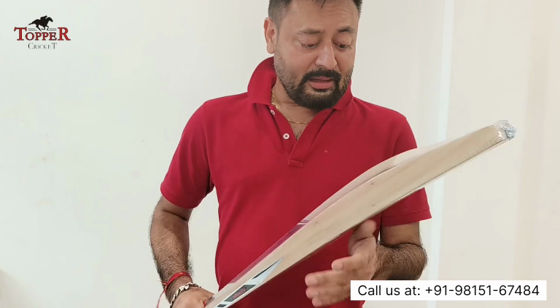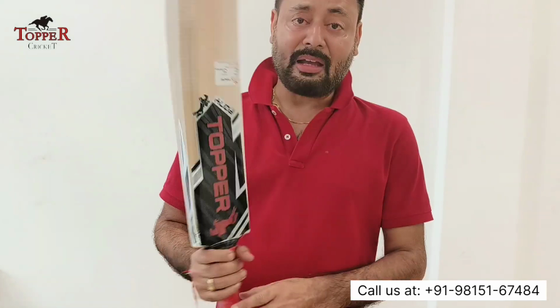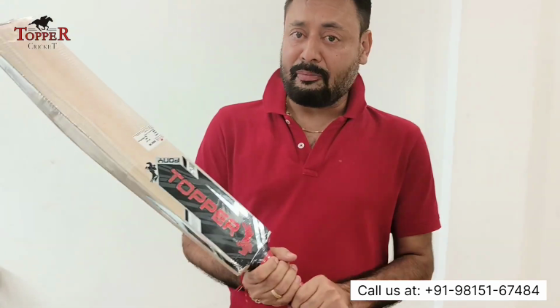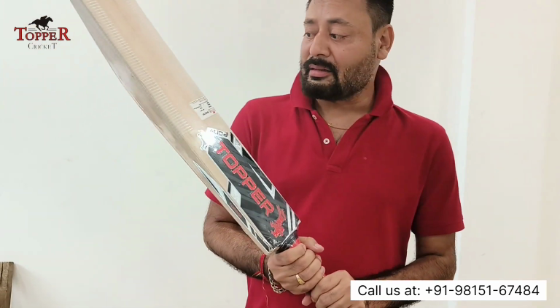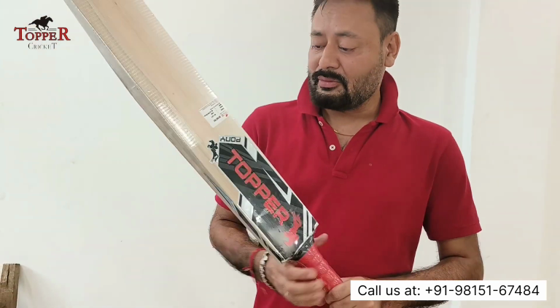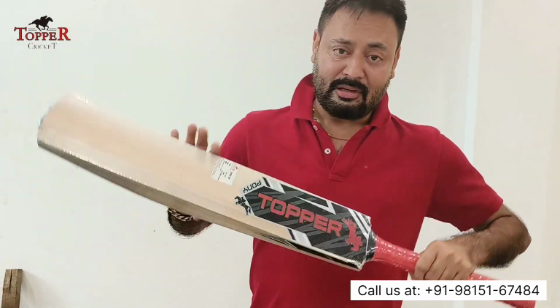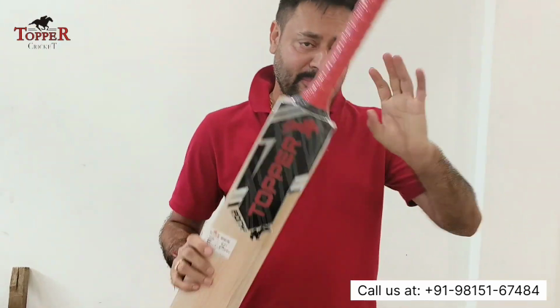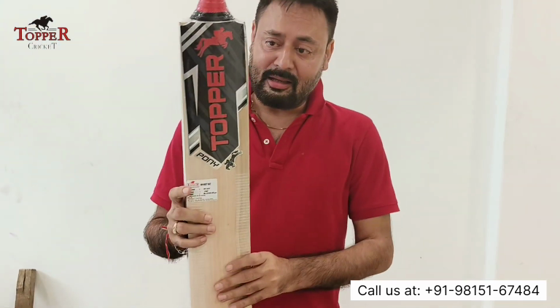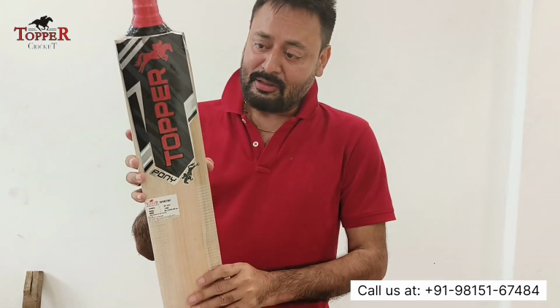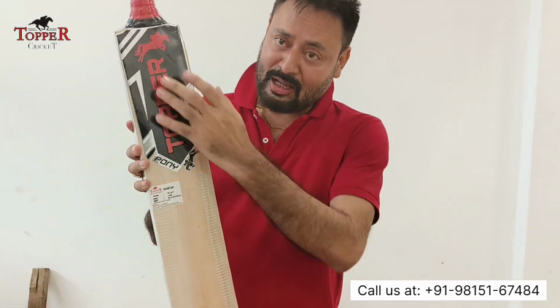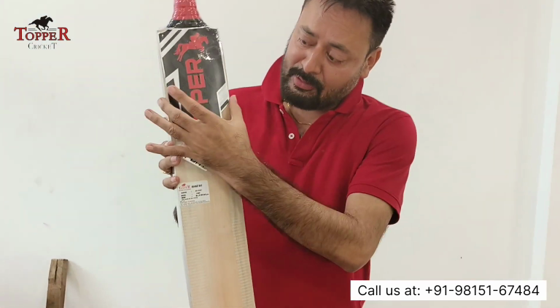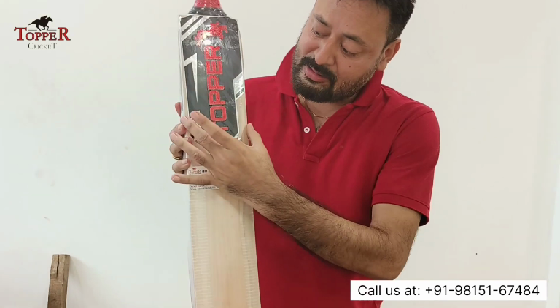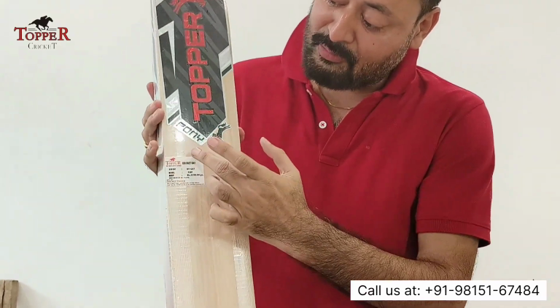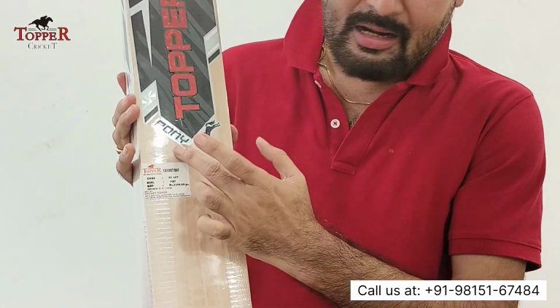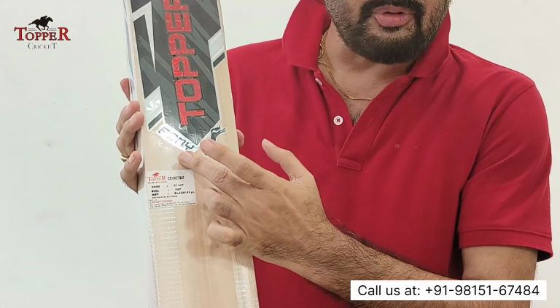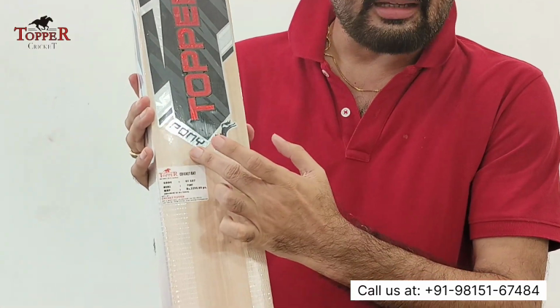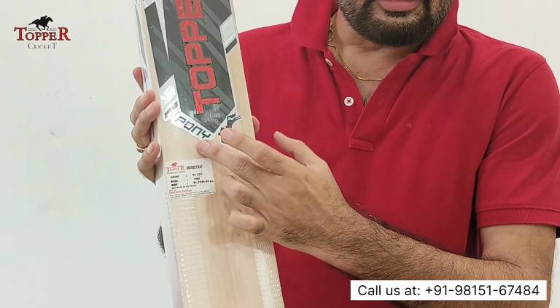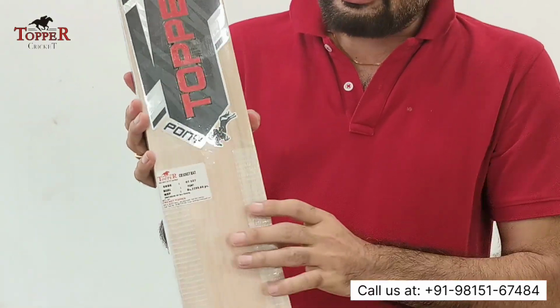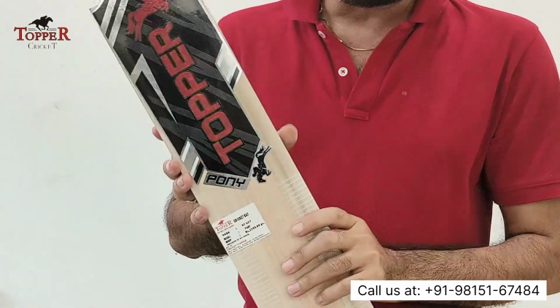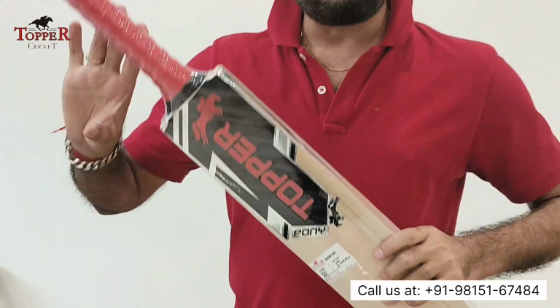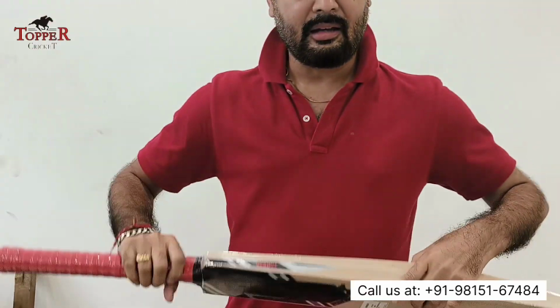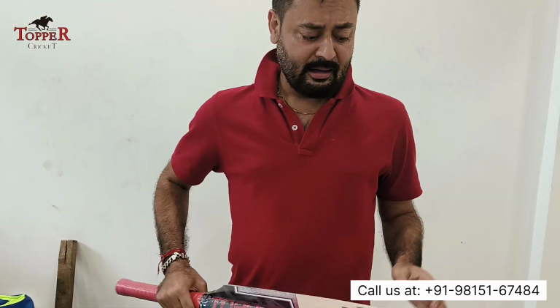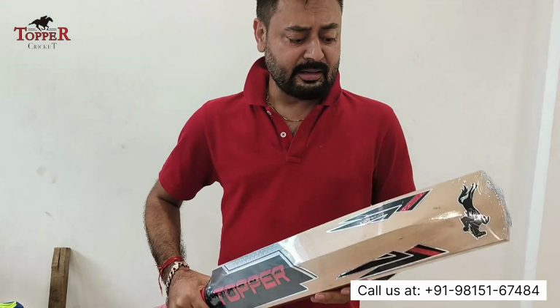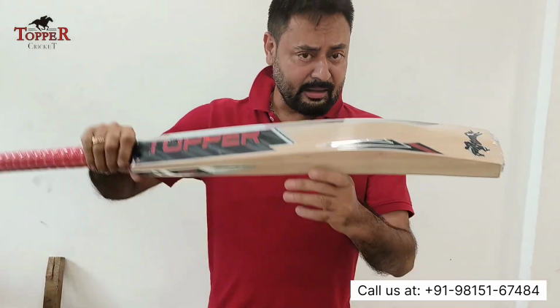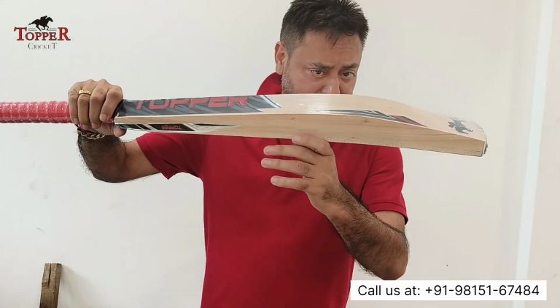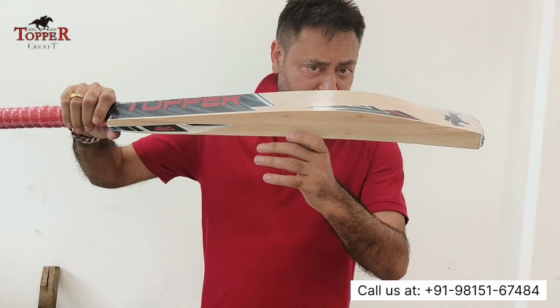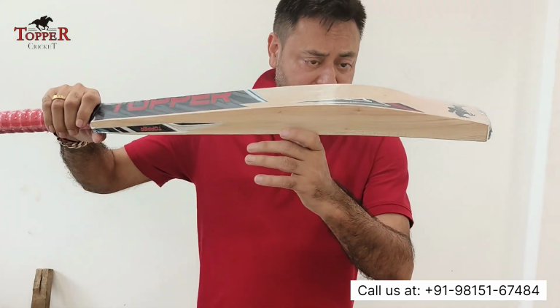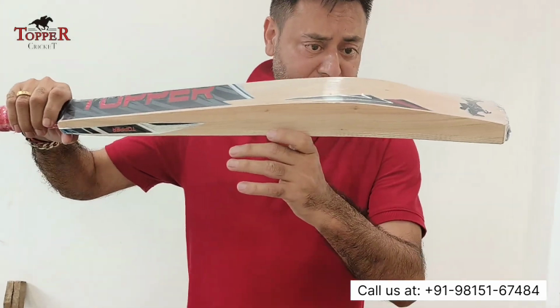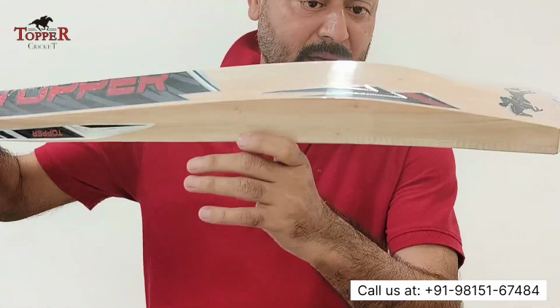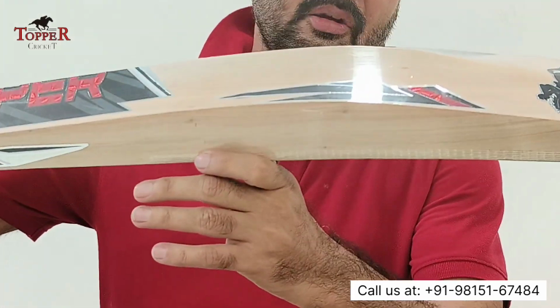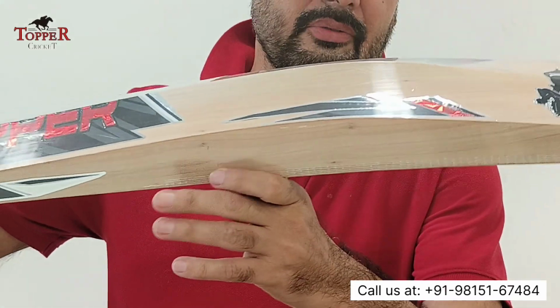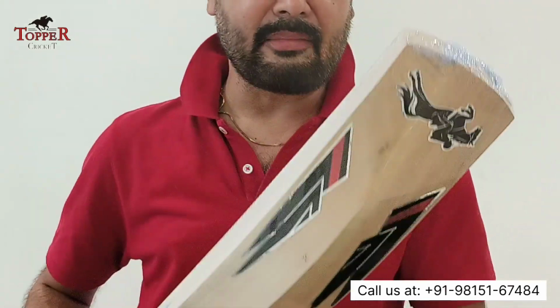First of all, I will show you the bat. This is our bat. Its name is Topper and the model name is Pony. It is an economical range of bat, but its spine is very thick — around 40mm.